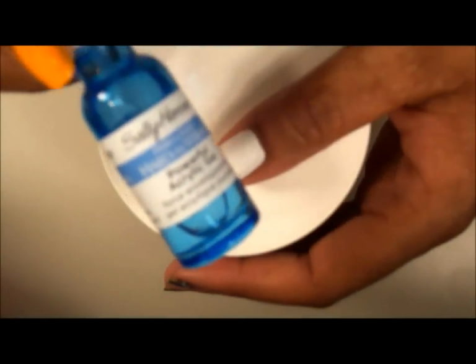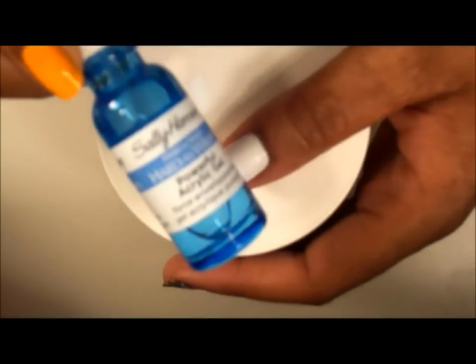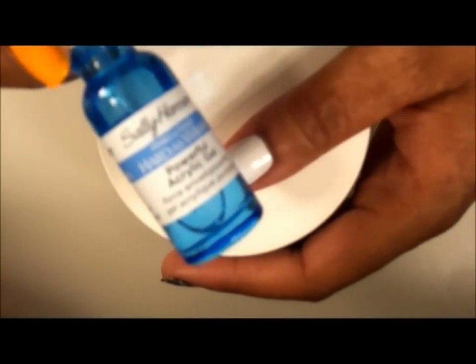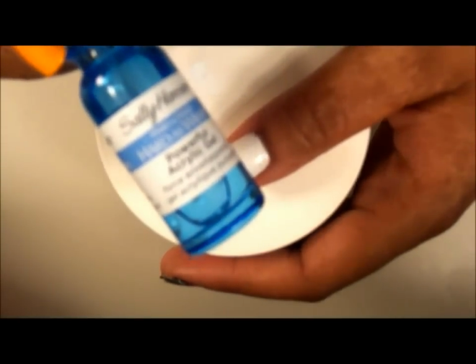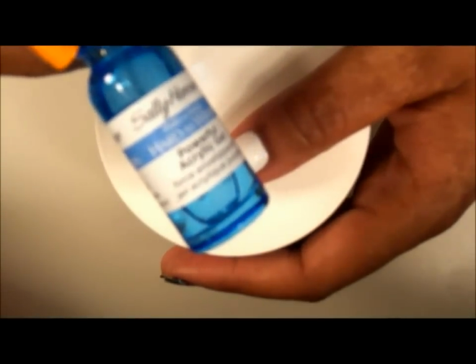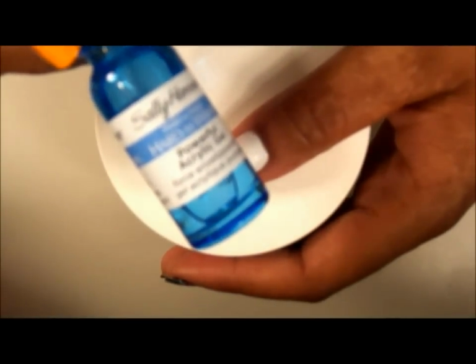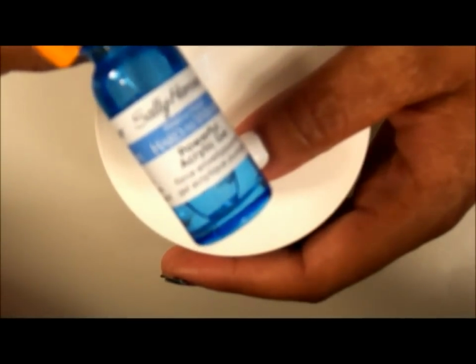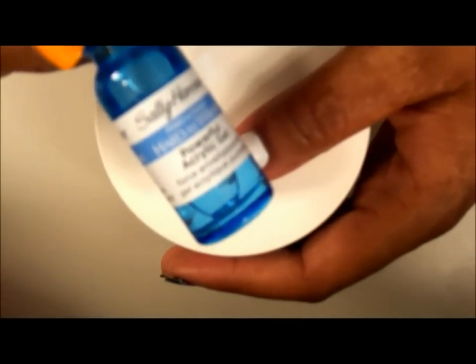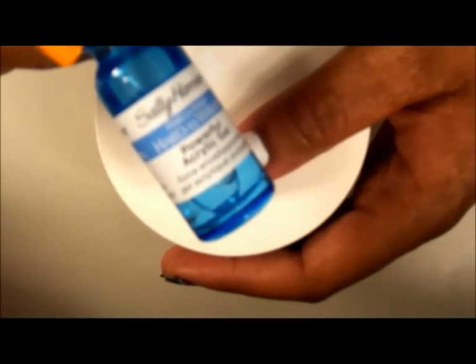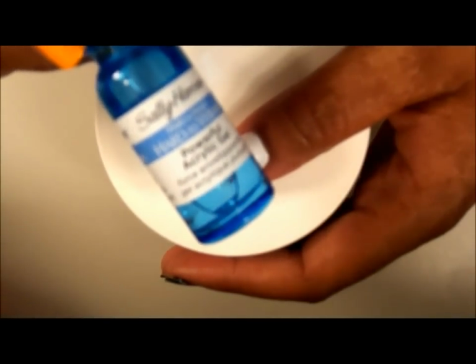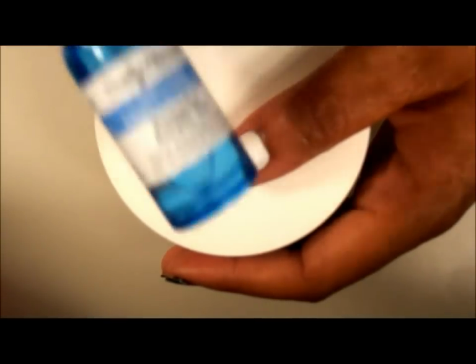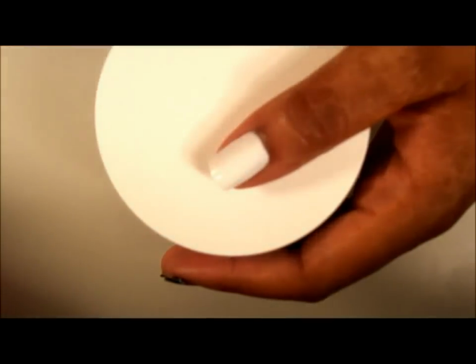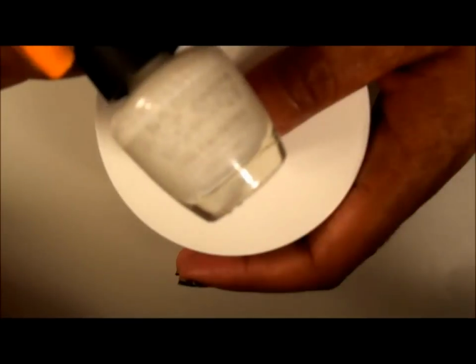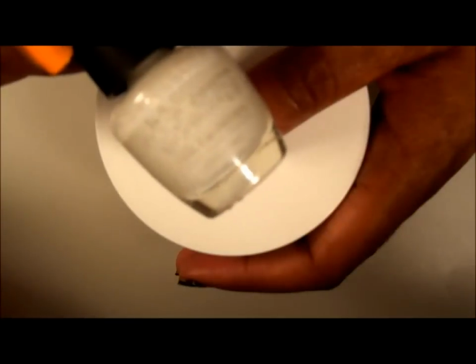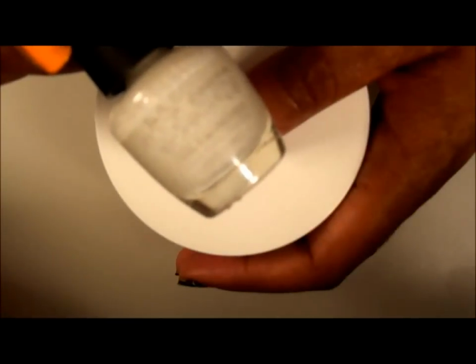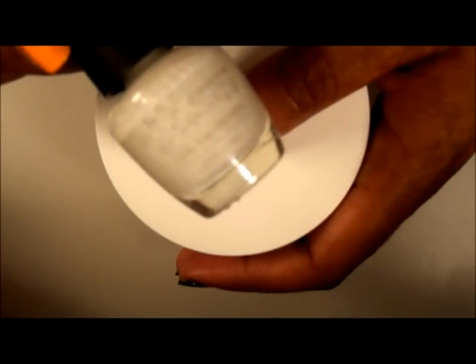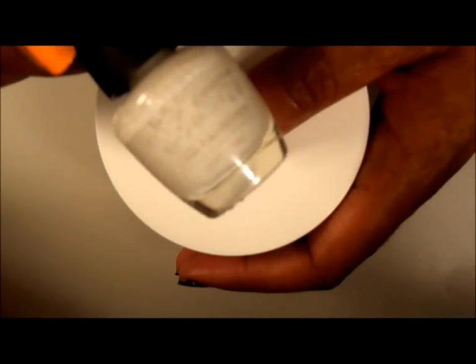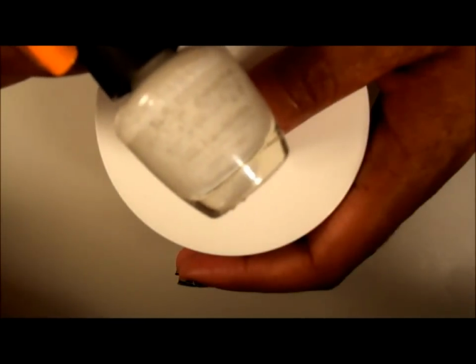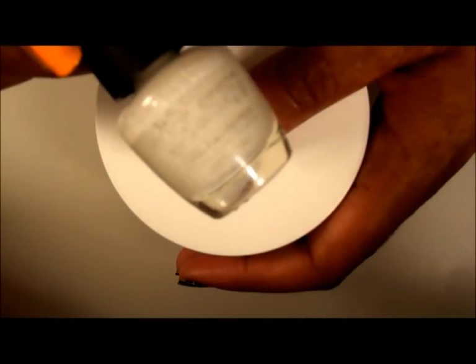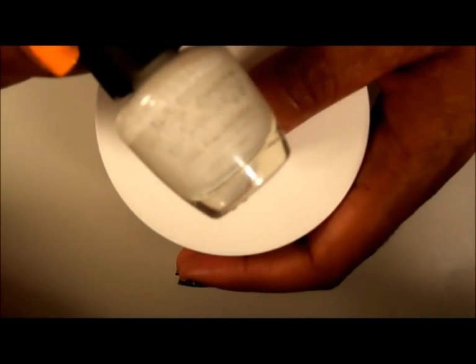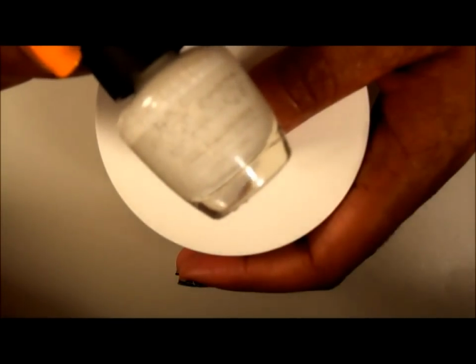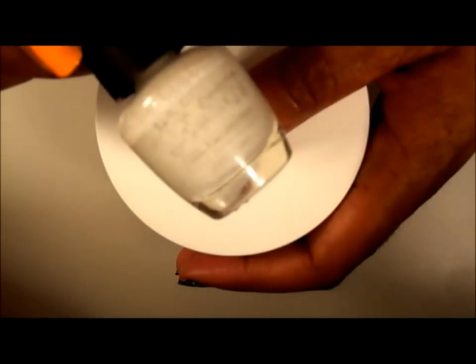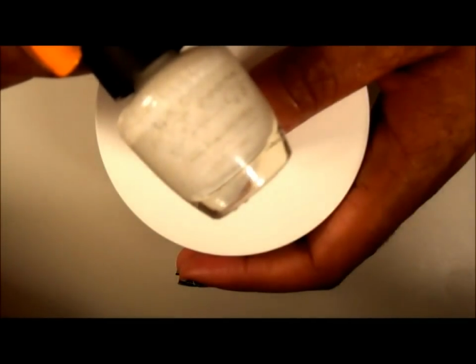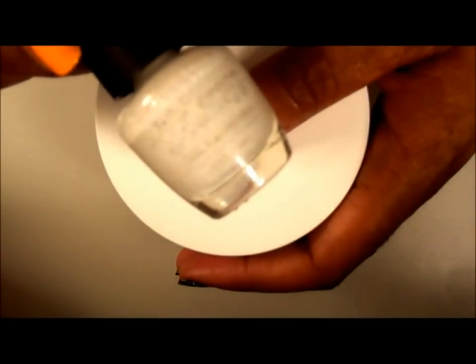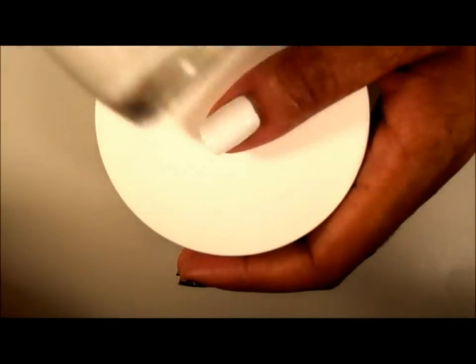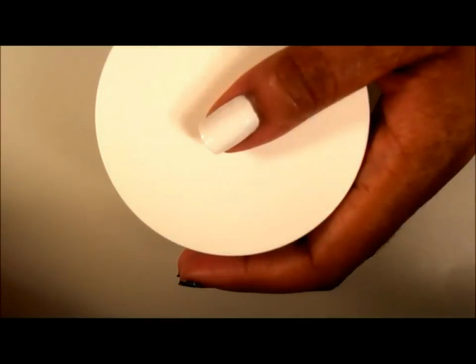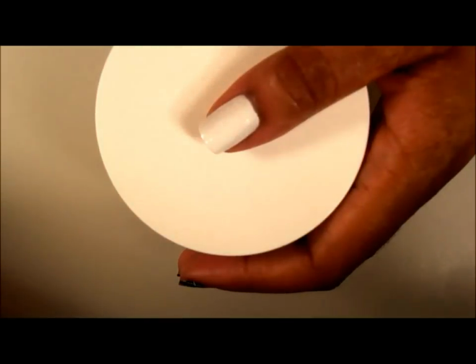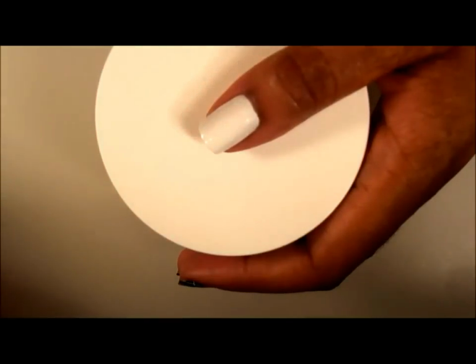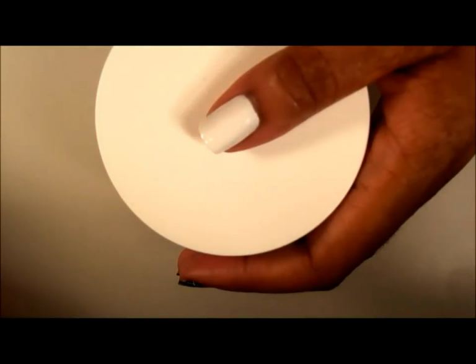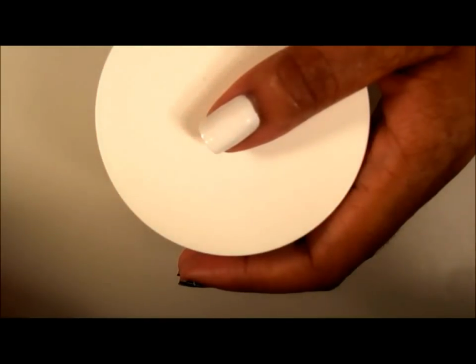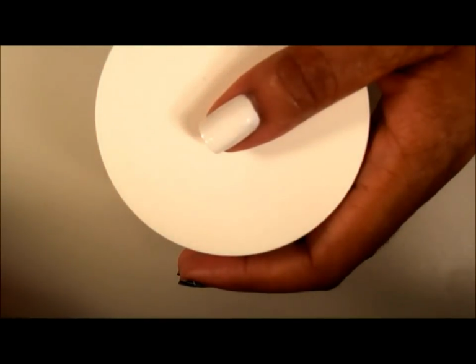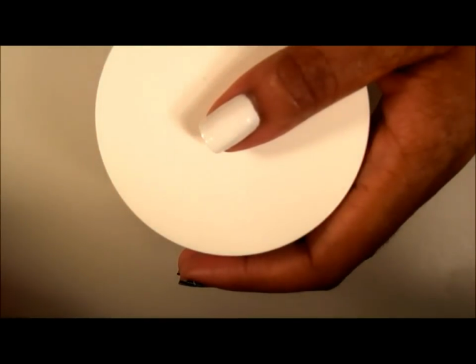I've already primed my nail with Sally Hansen's powerful acrylic gel. I've gone ahead and applied one coat of LA Colors BCC 561. Now I'm going to go into my color.